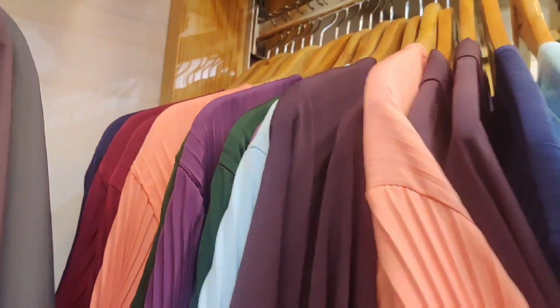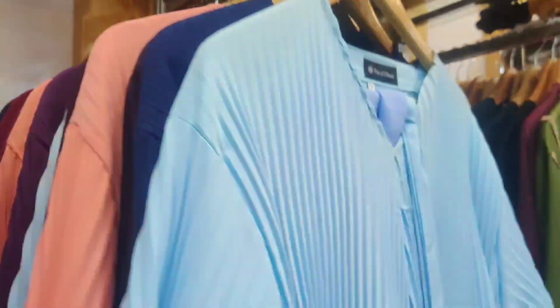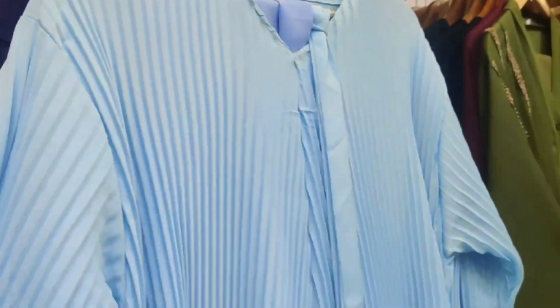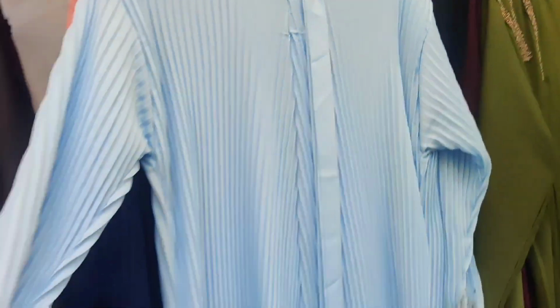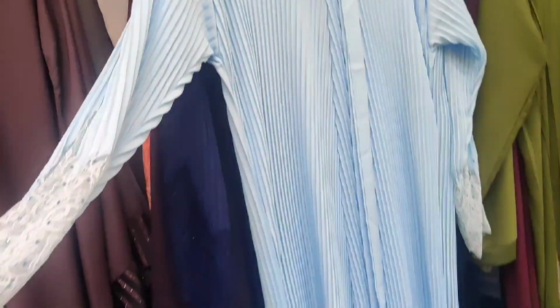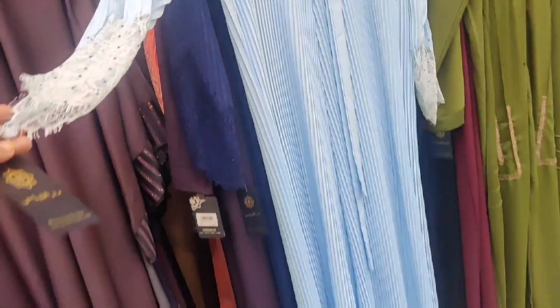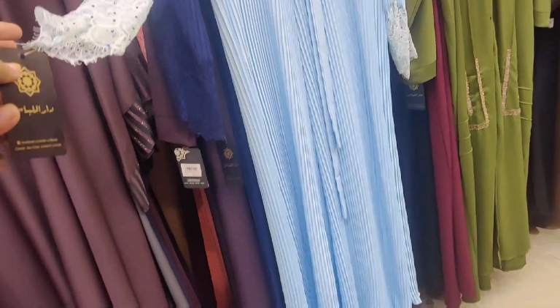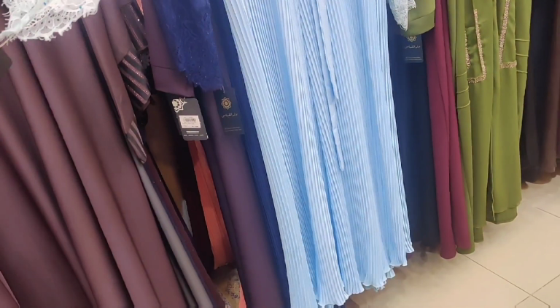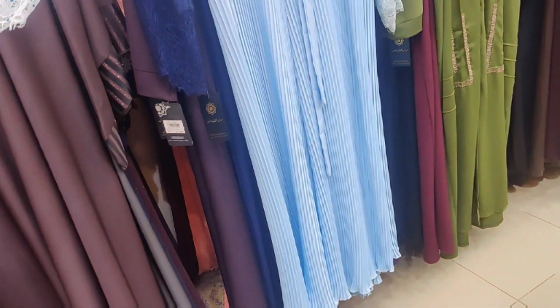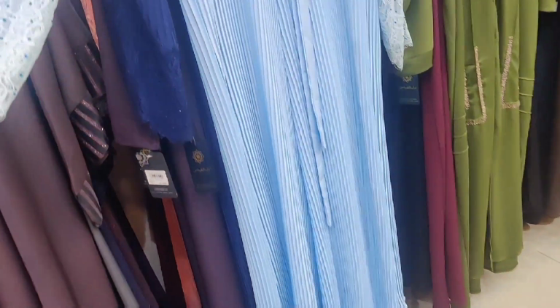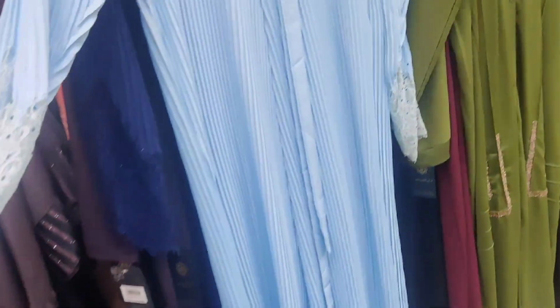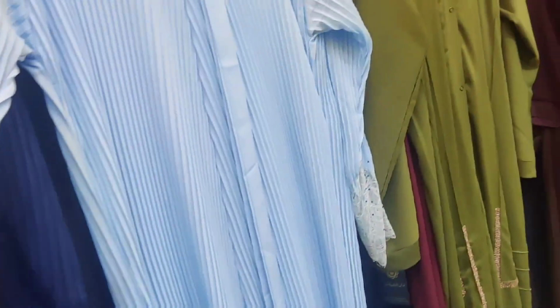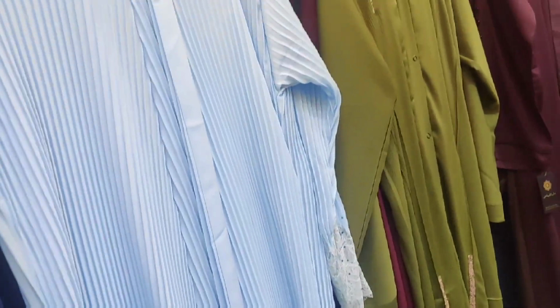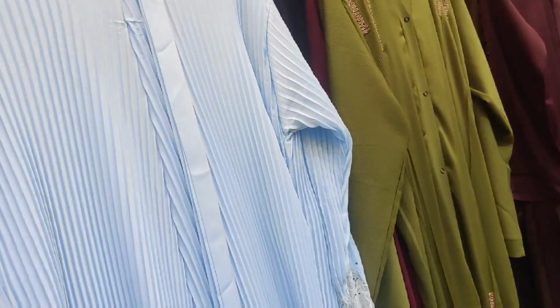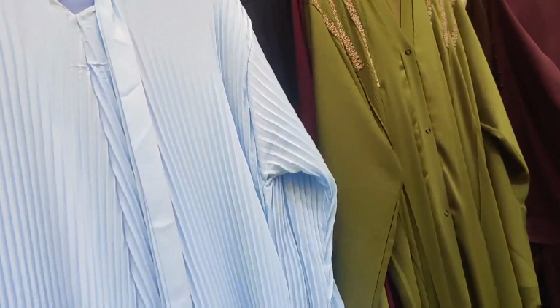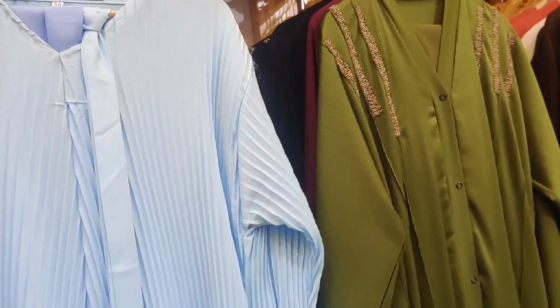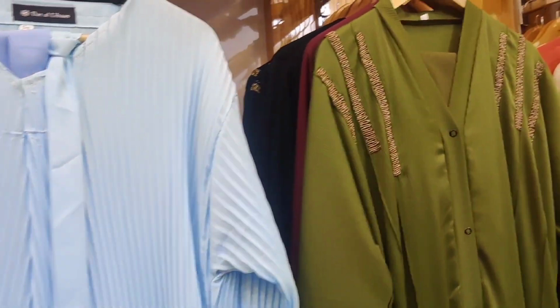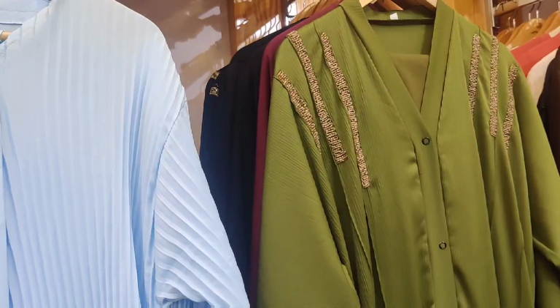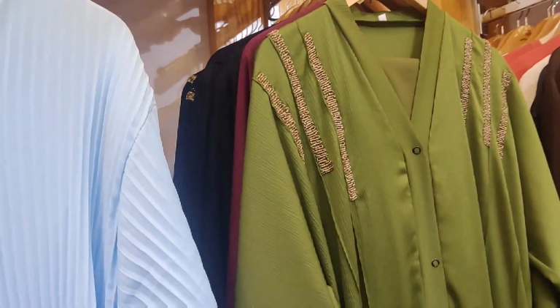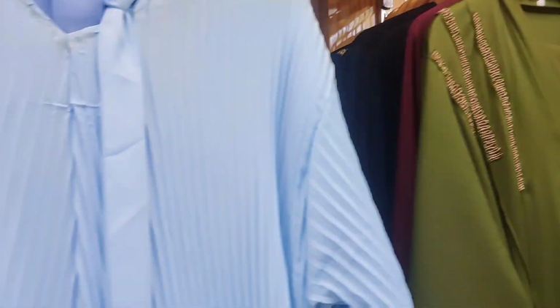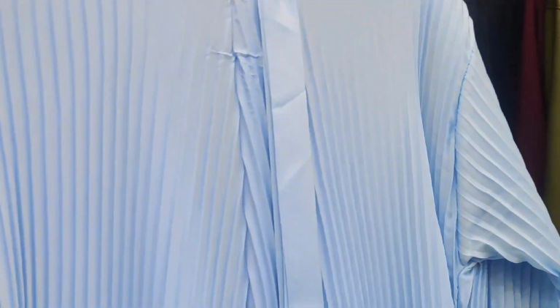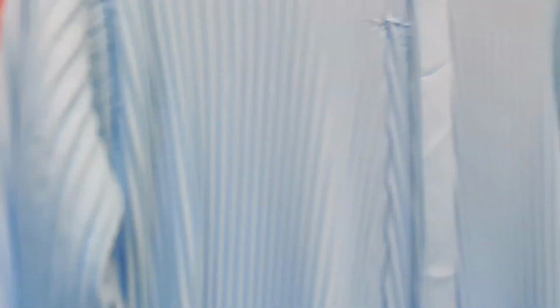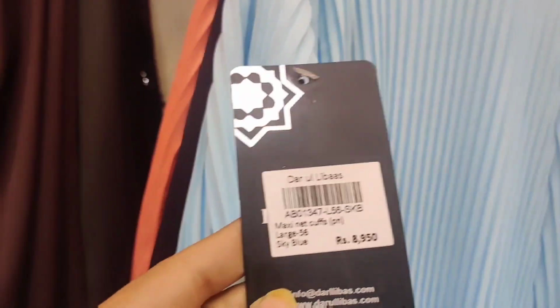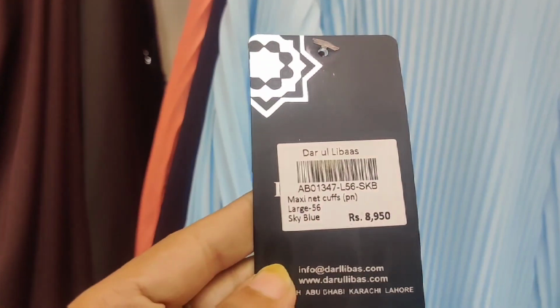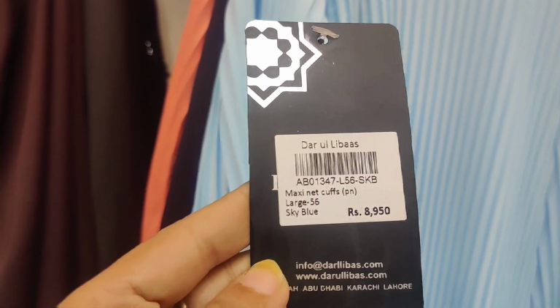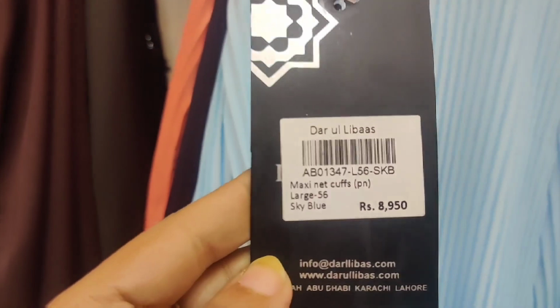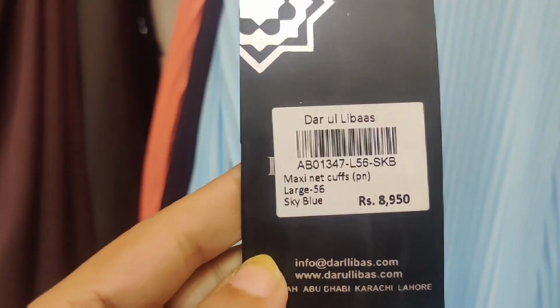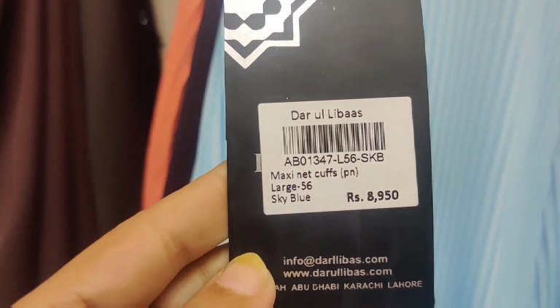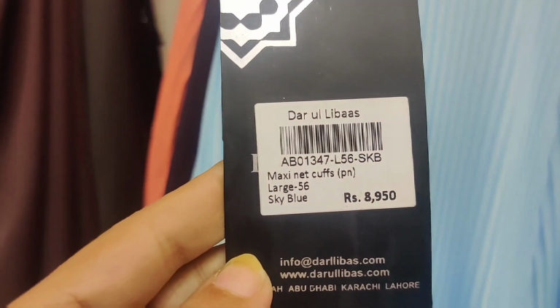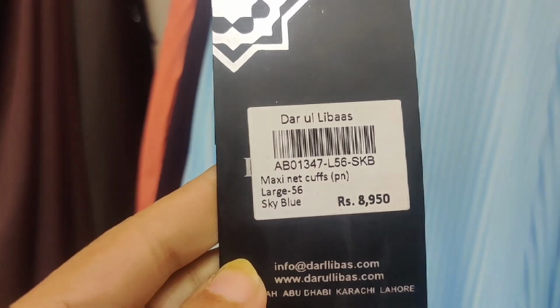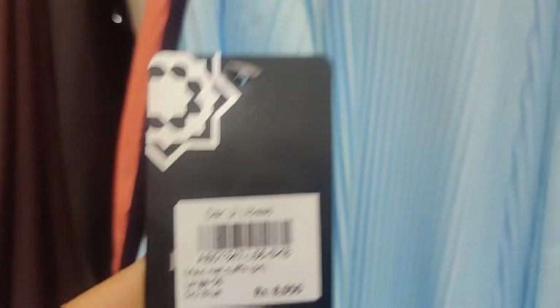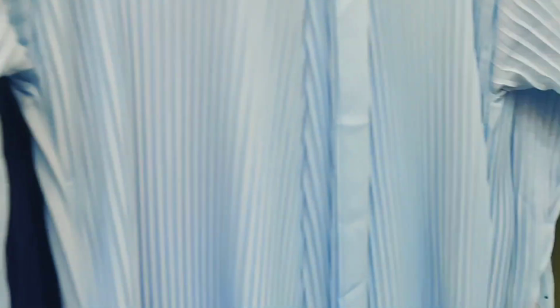What is the price? How much will this be? This is a fancy one — it's 8,950 rupees.